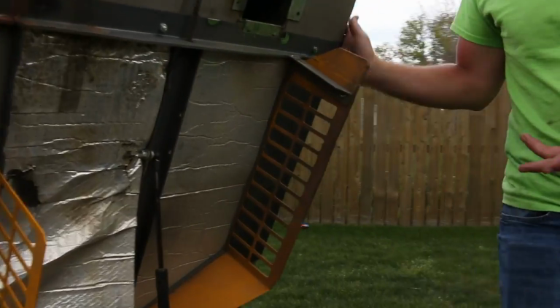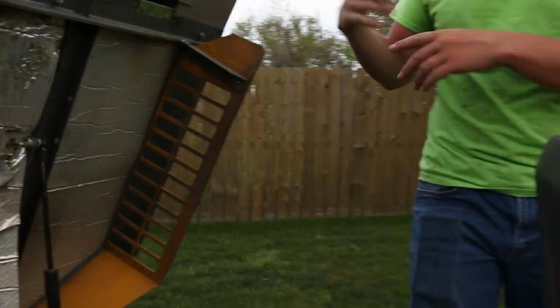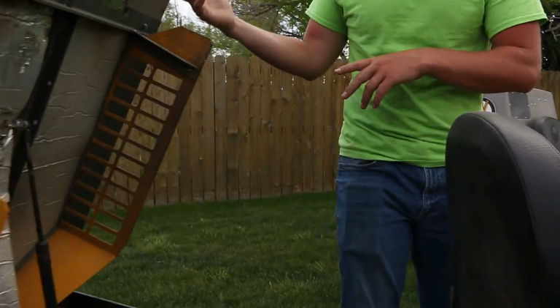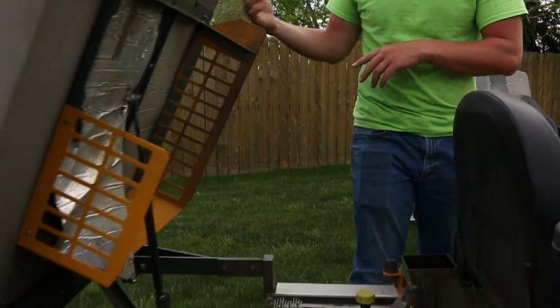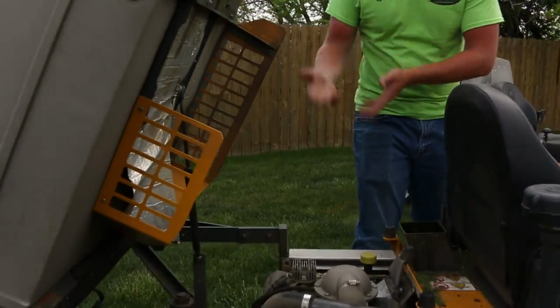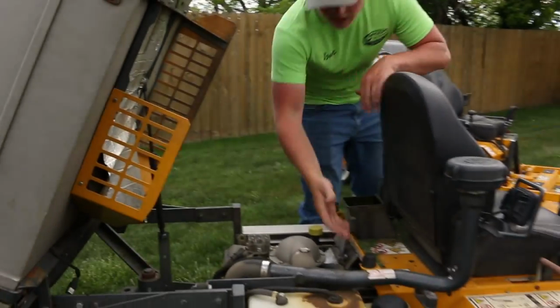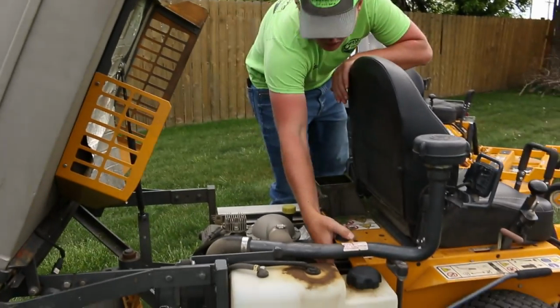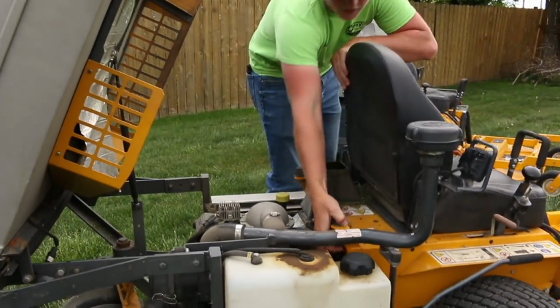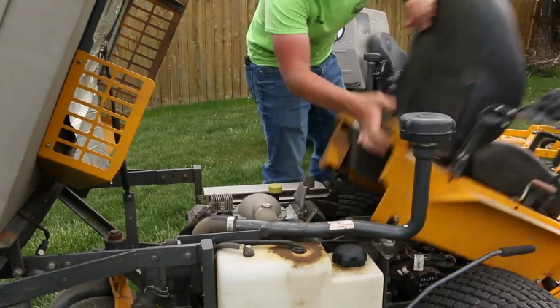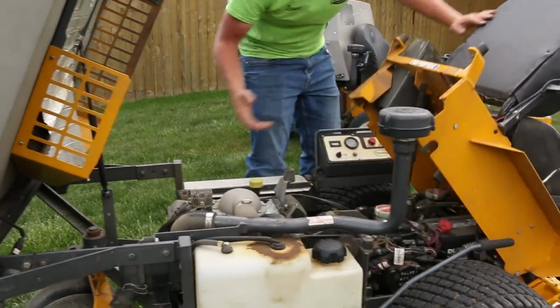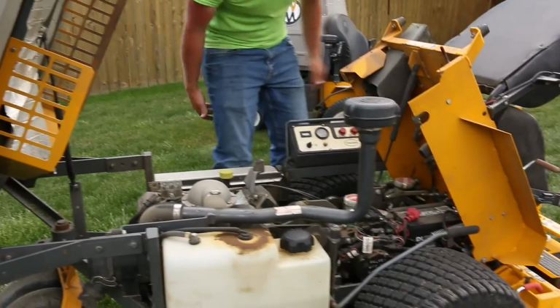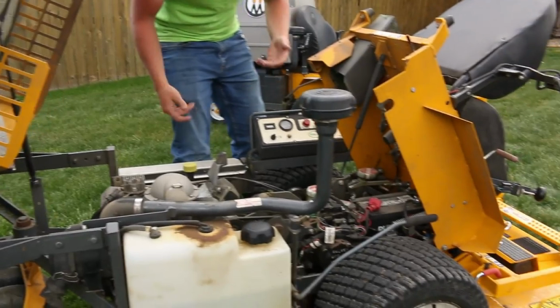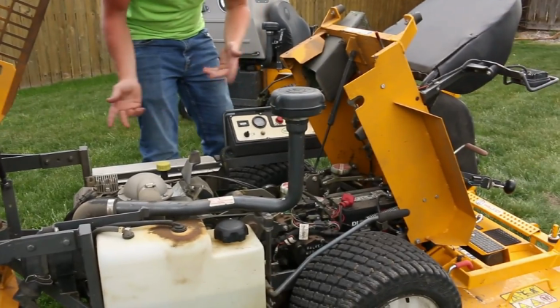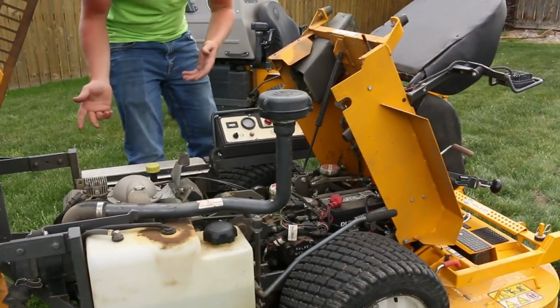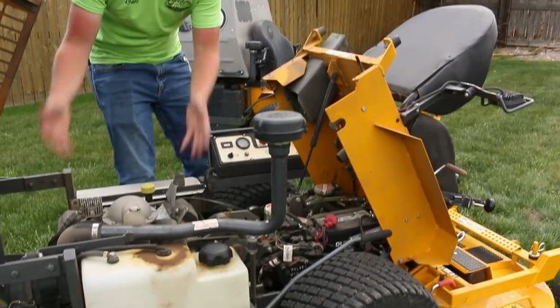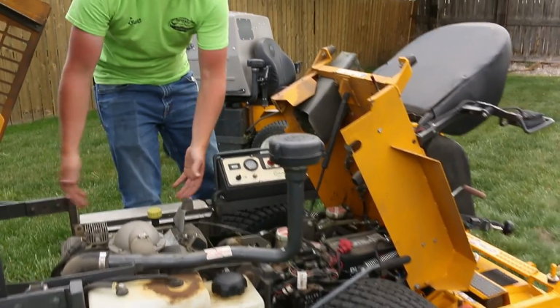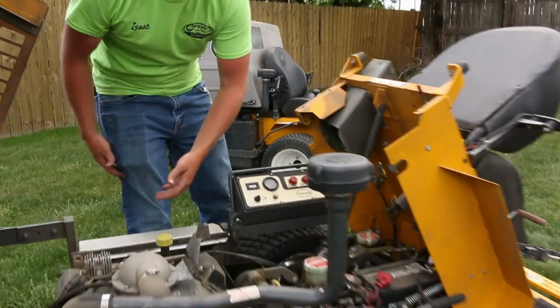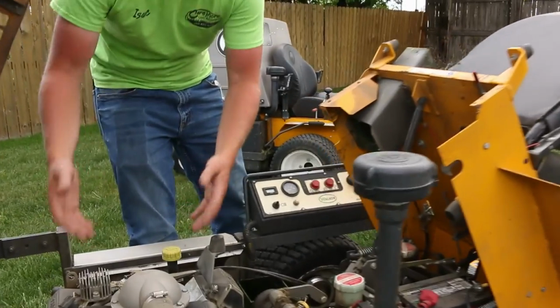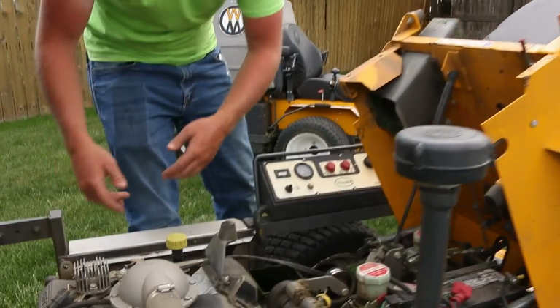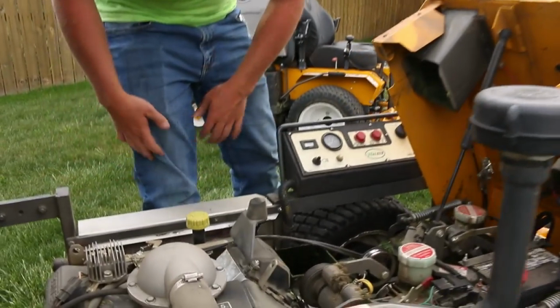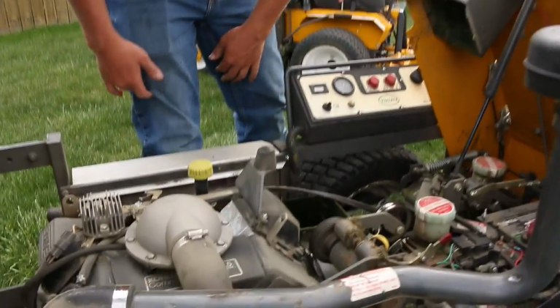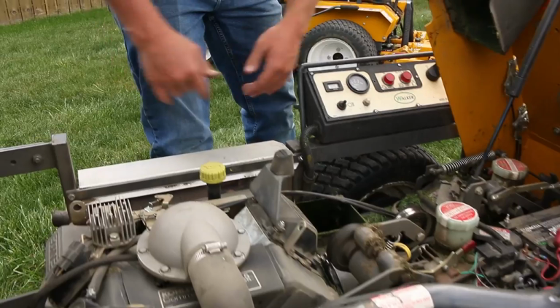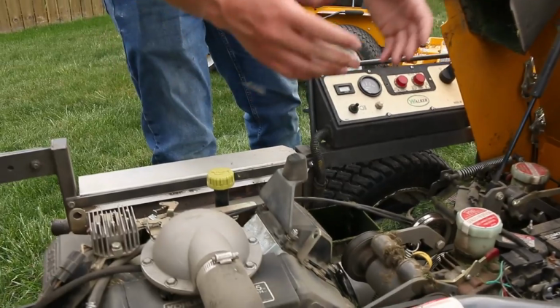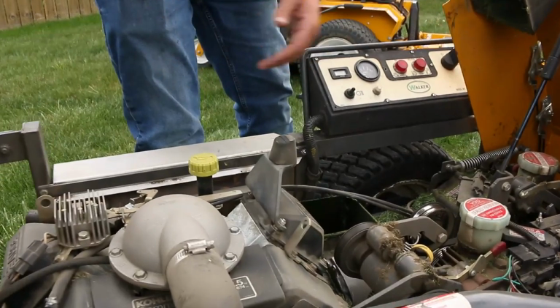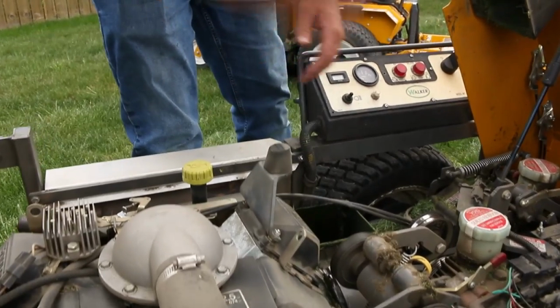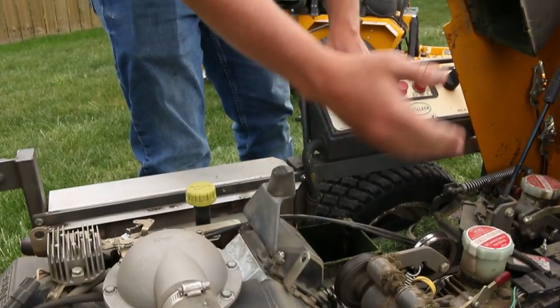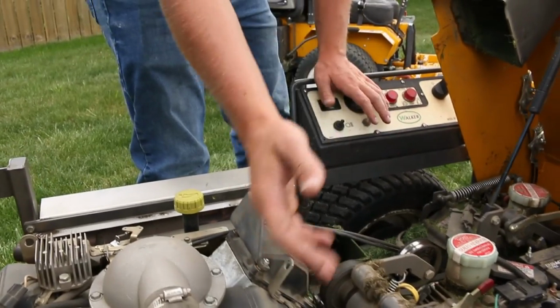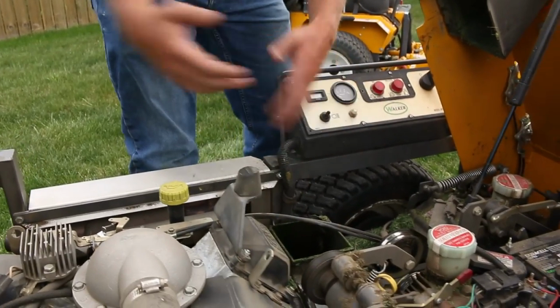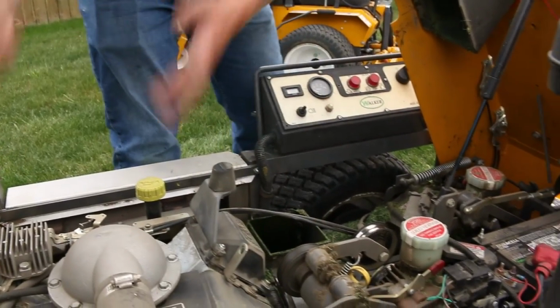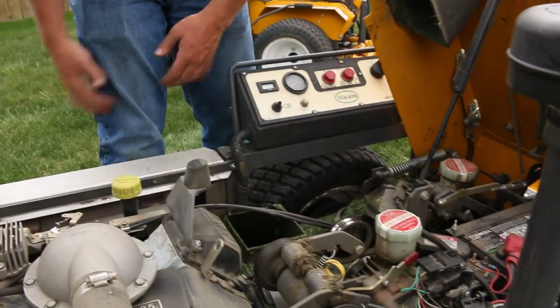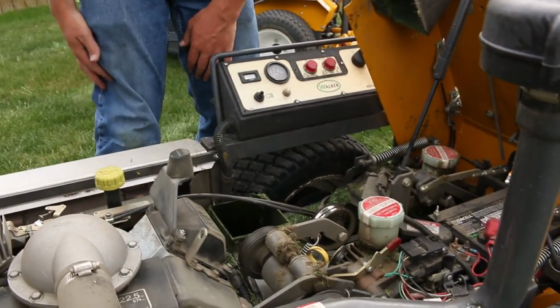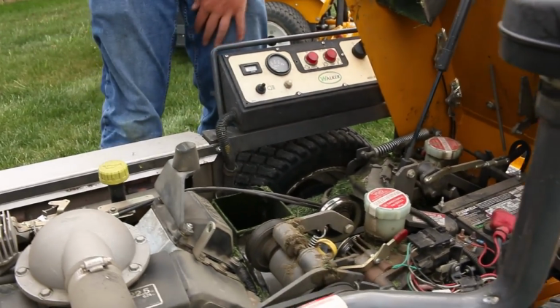You can just flip that up to dump it, or to get into the engine area you put this up and right here you've got the engine exposed — a Kohler 23-horsepower engine. All your grease points are here, very serviceable. I can have this engine out in 10 minutes.